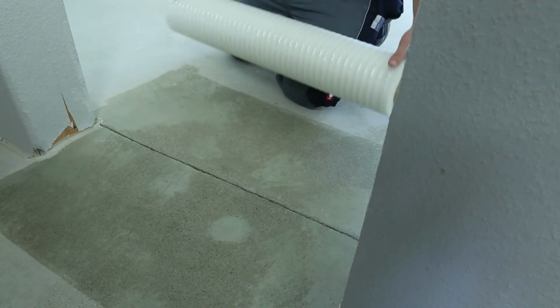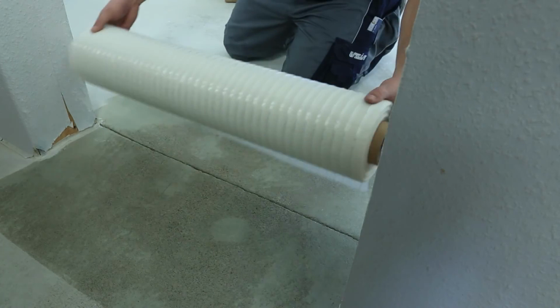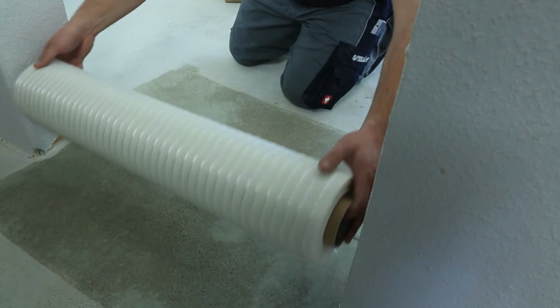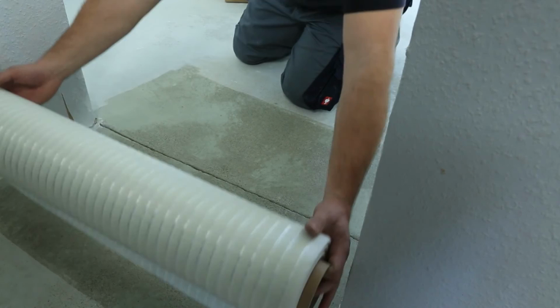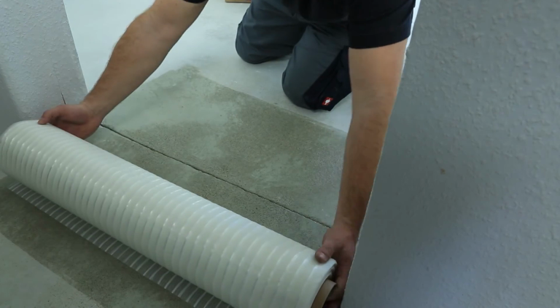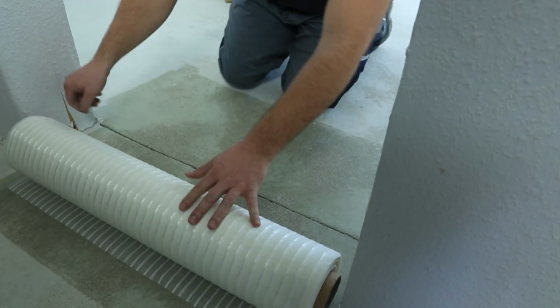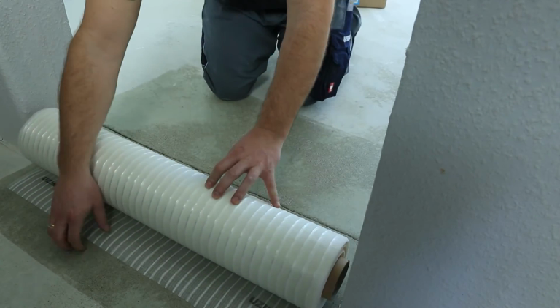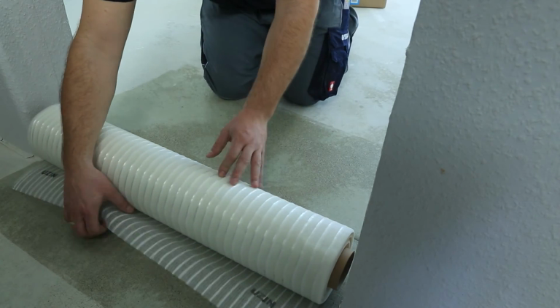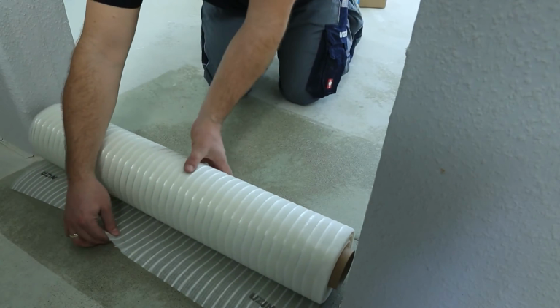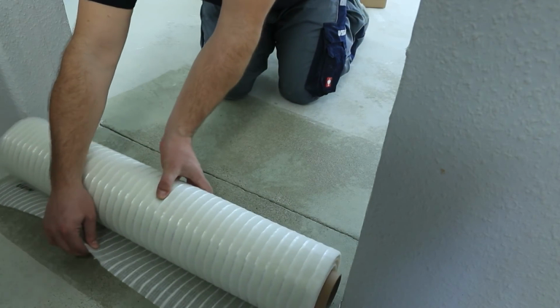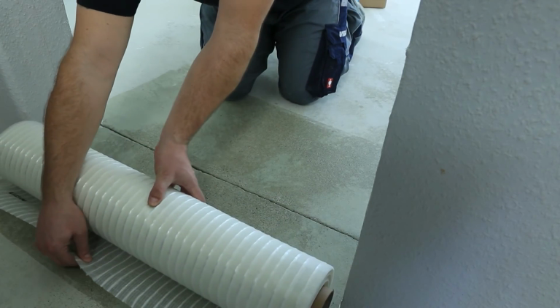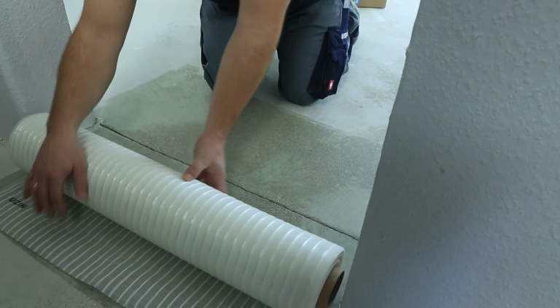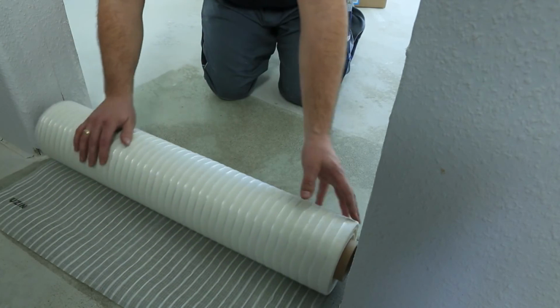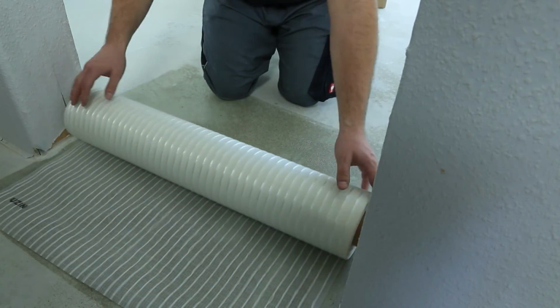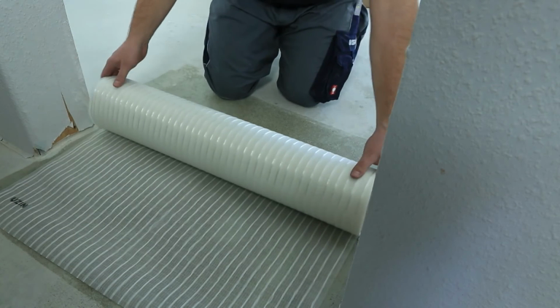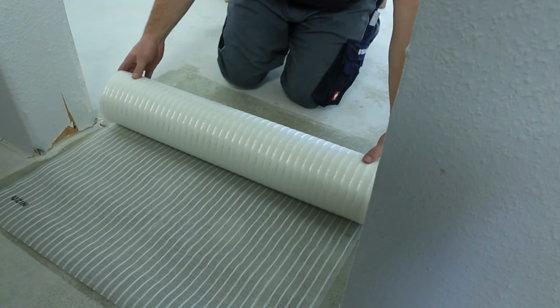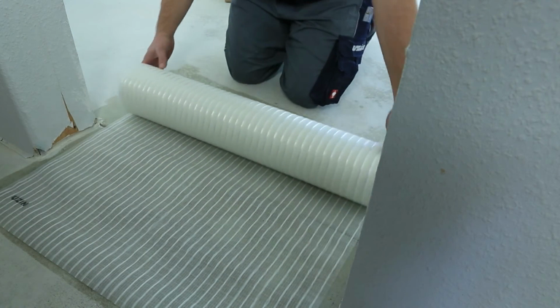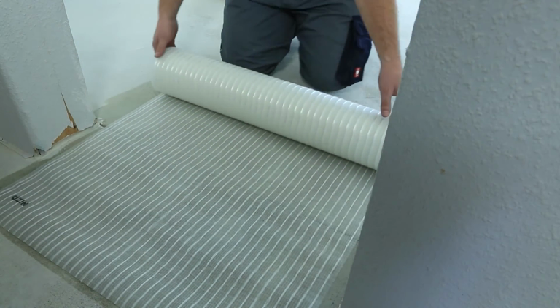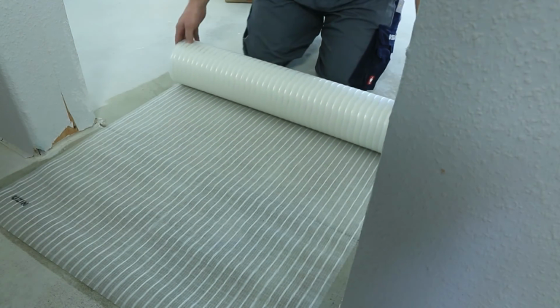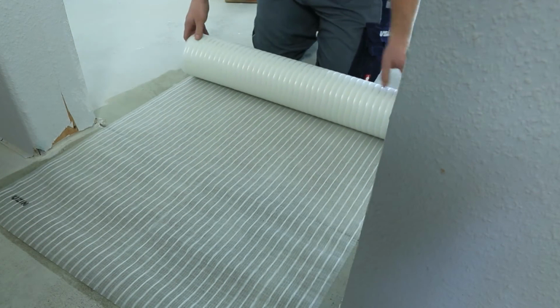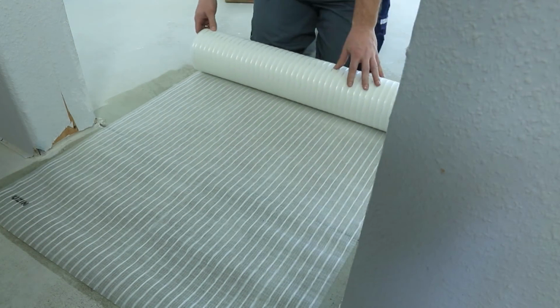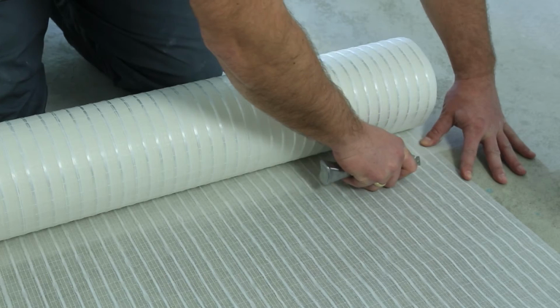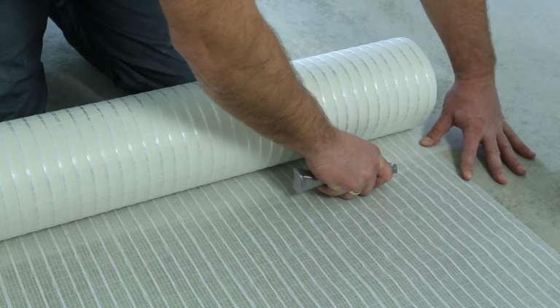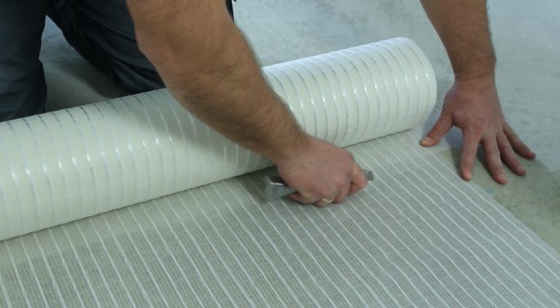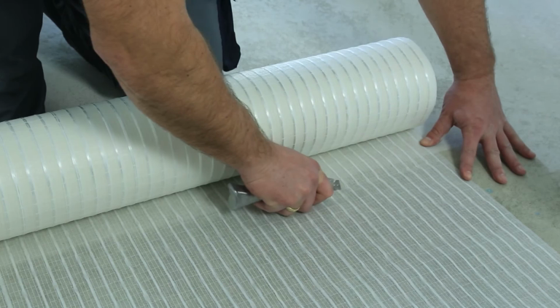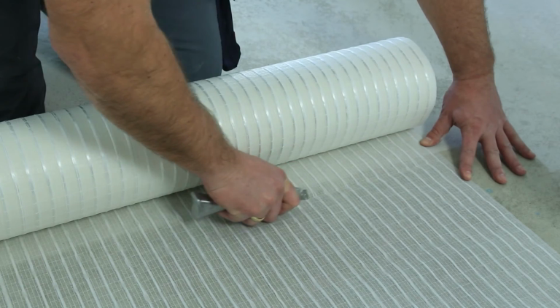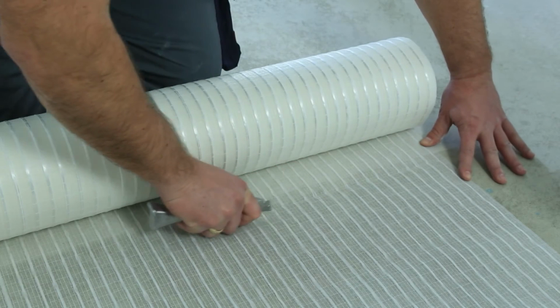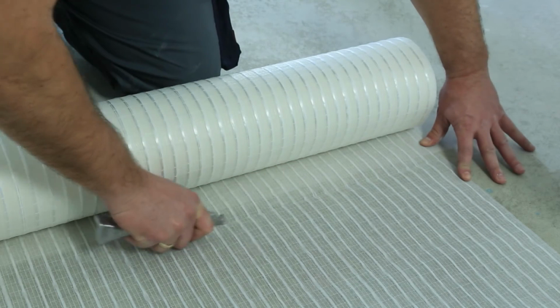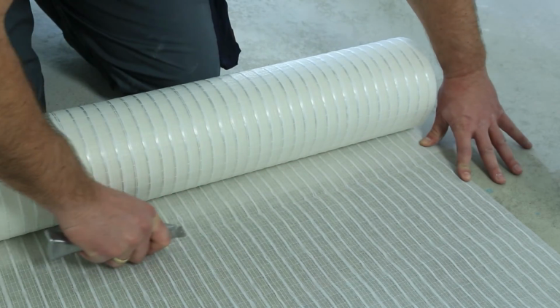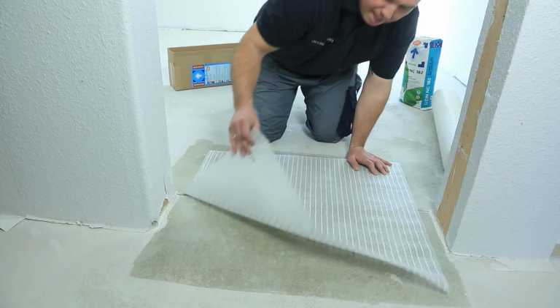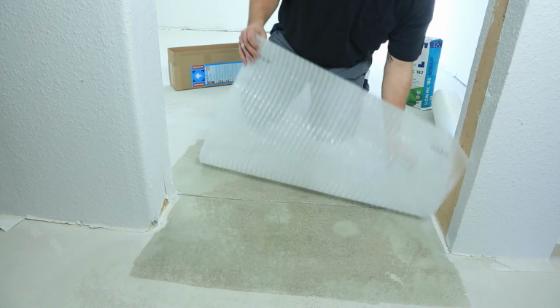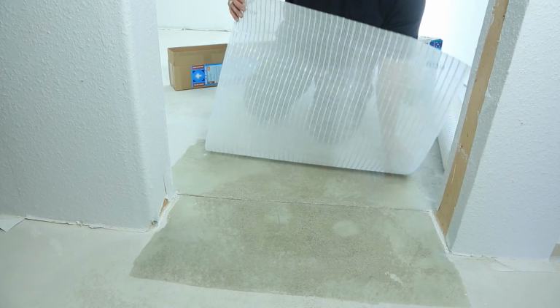Cut USIN RR203 to size and lay aside. Please note that the joints and cracks have to be covered 30 cm on each side. Alternatively, use USIN RR203 pre-cut tile.